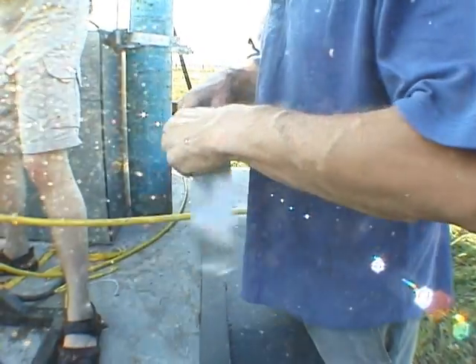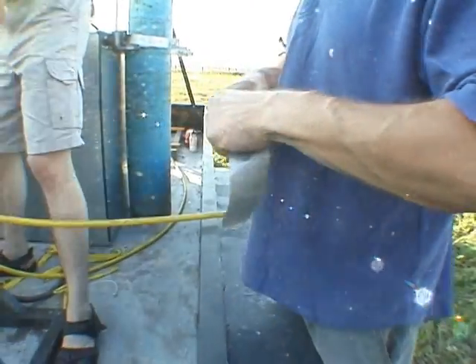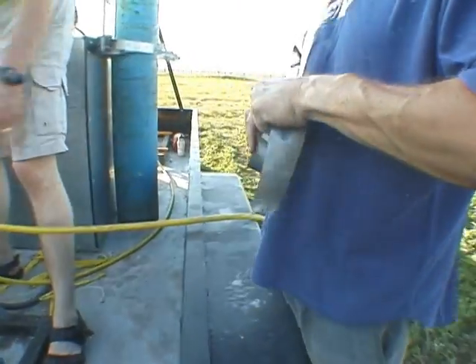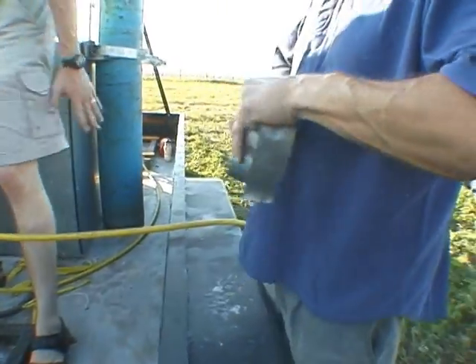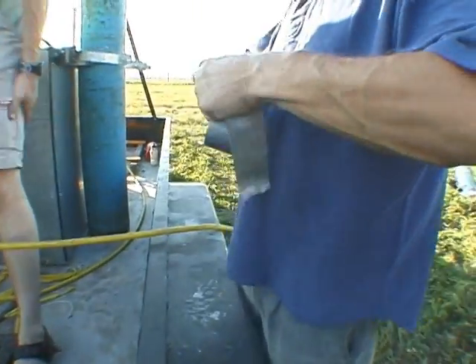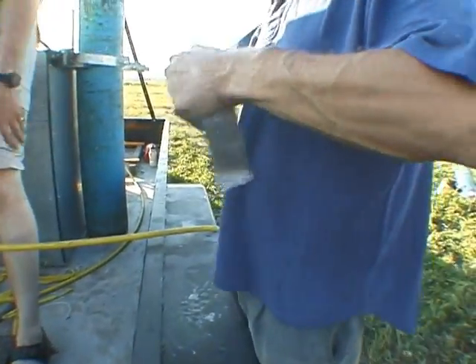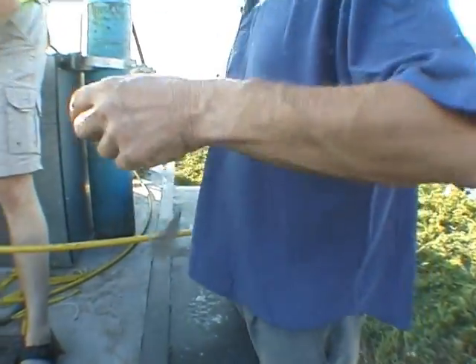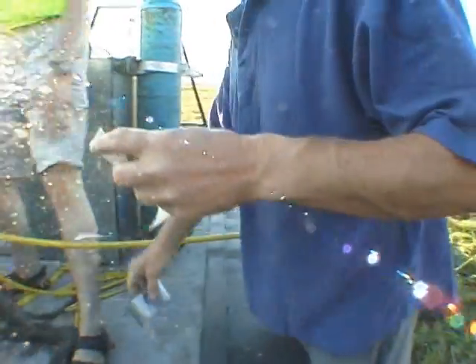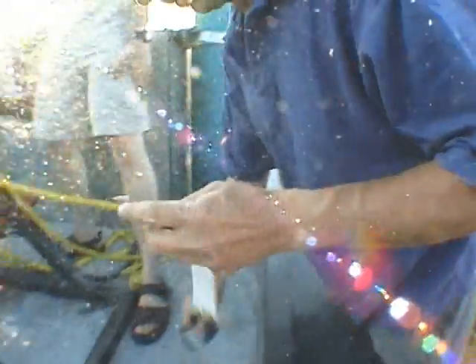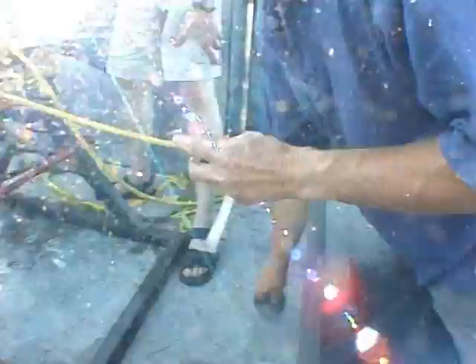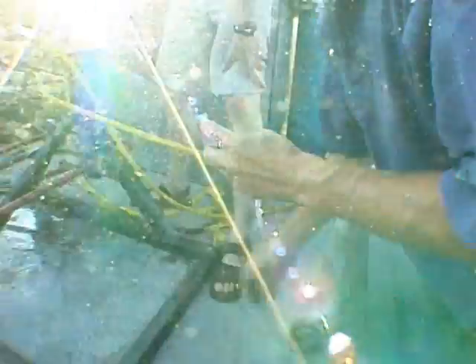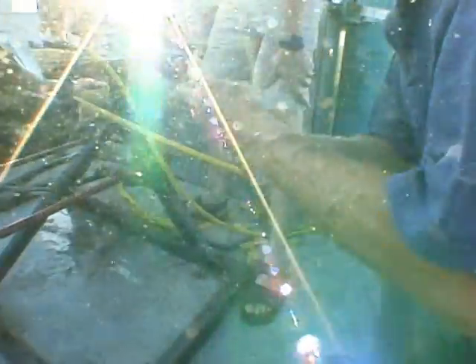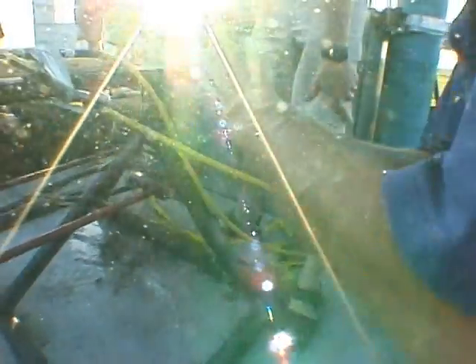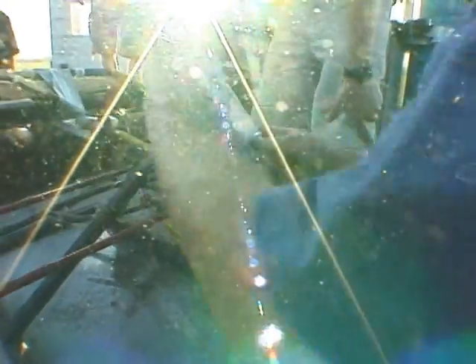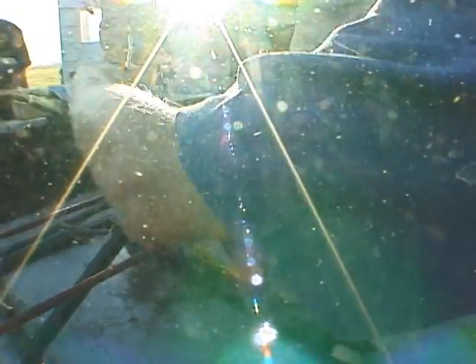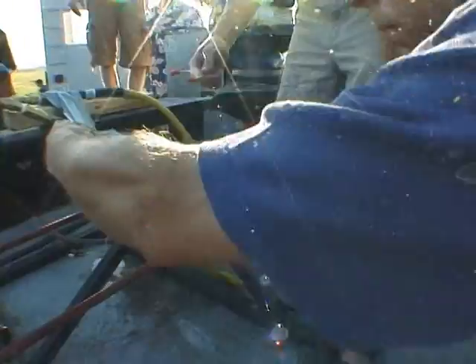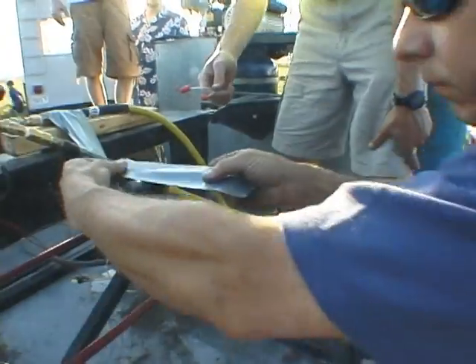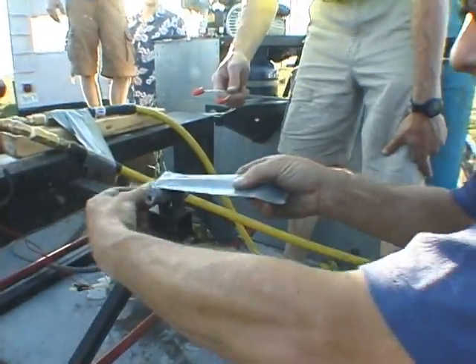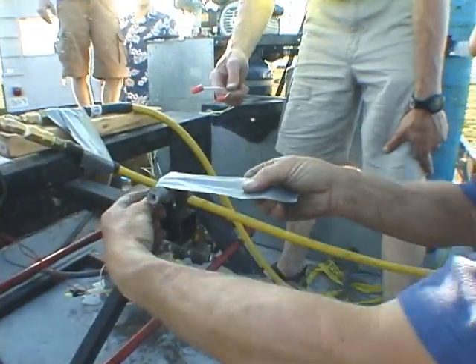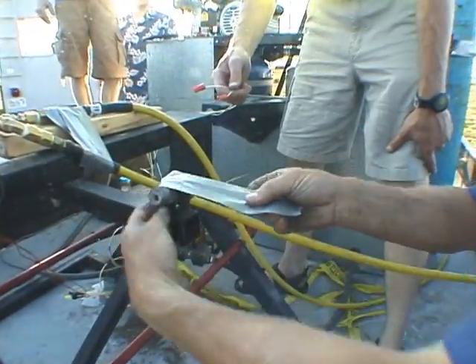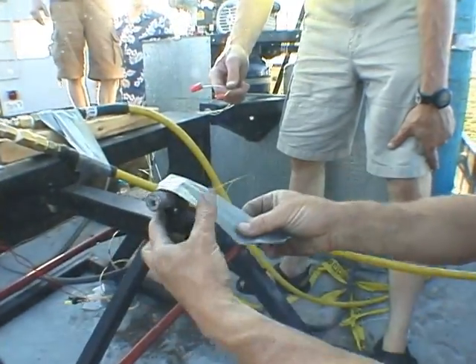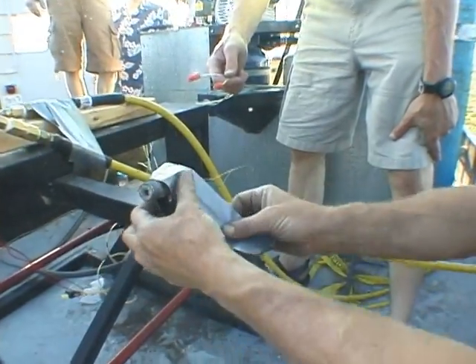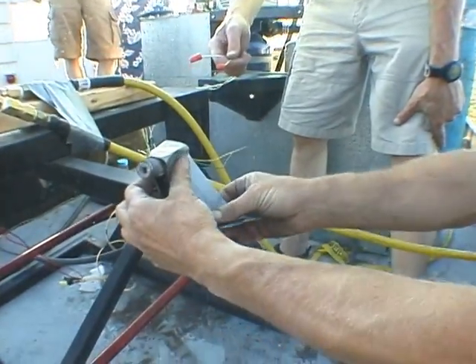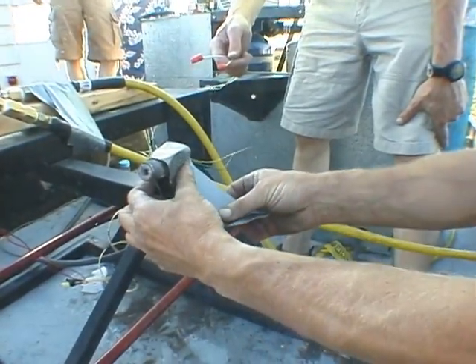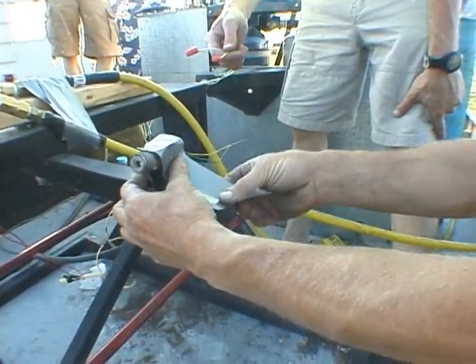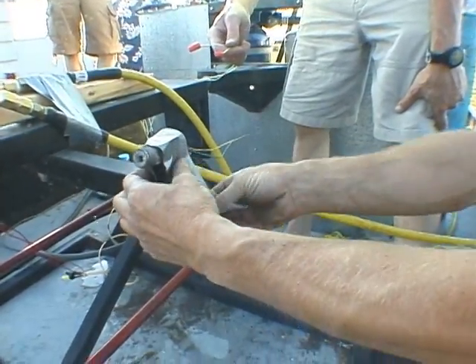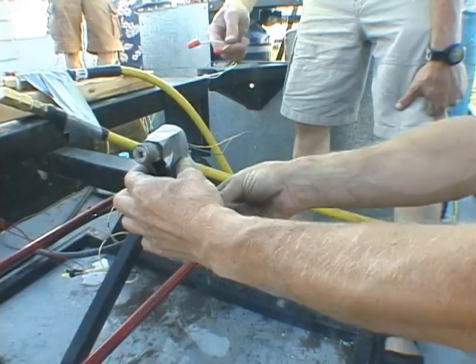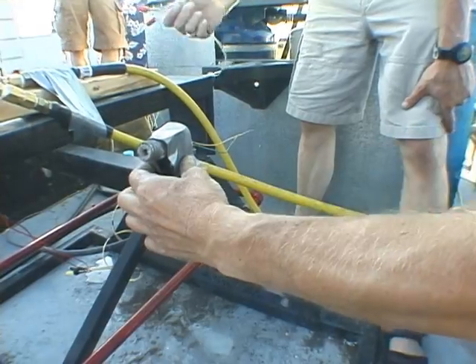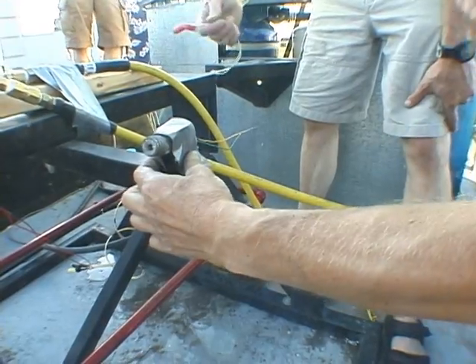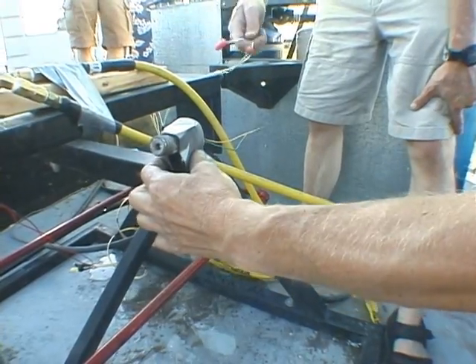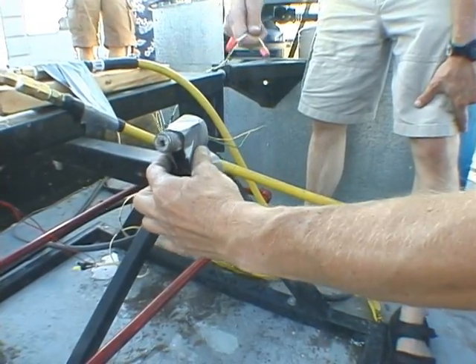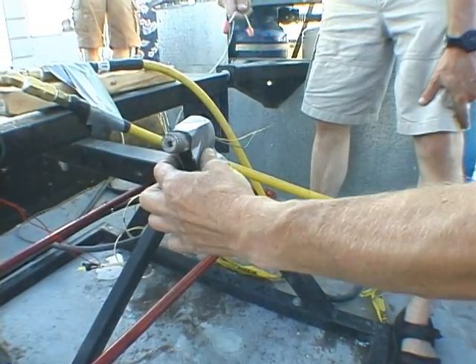We're just going to do an igniter test. We want to do it that close to the motor in case that igniter... We're not loaded with nitrous or anything.